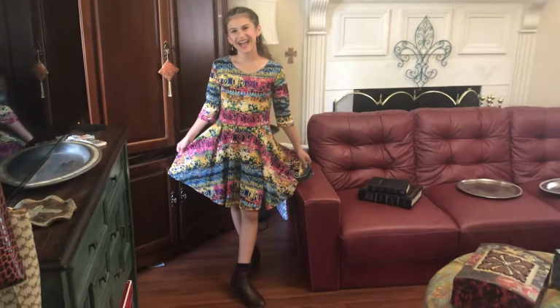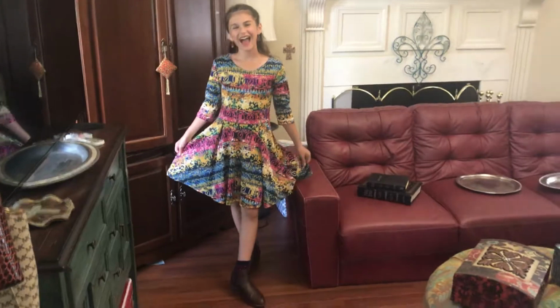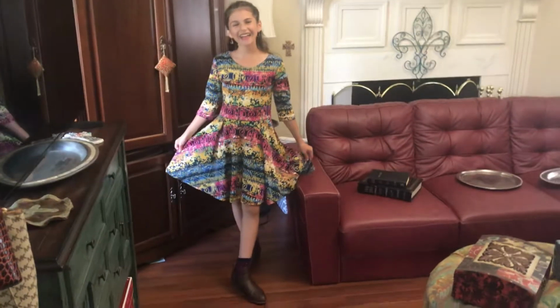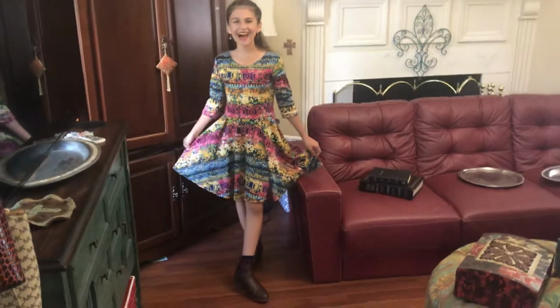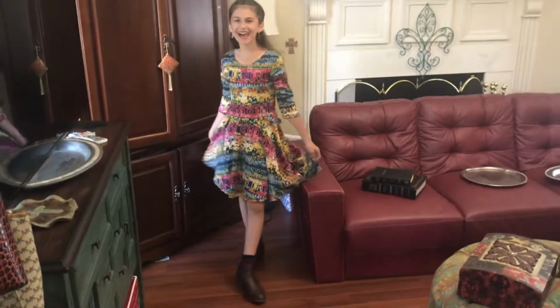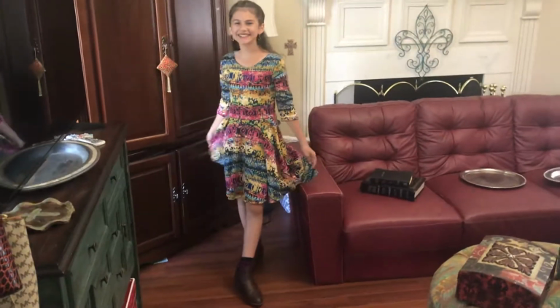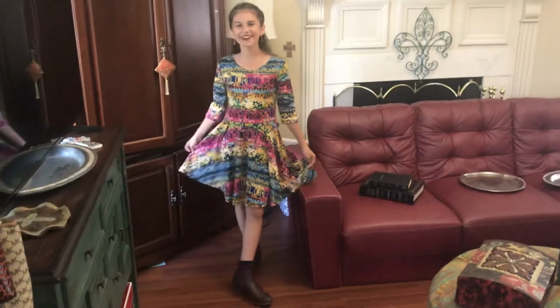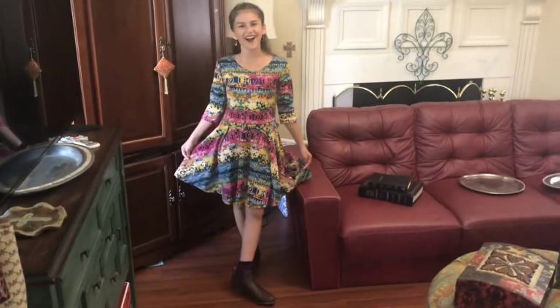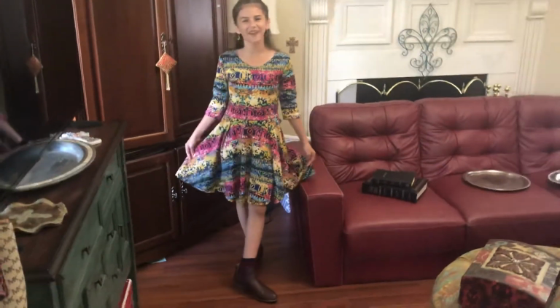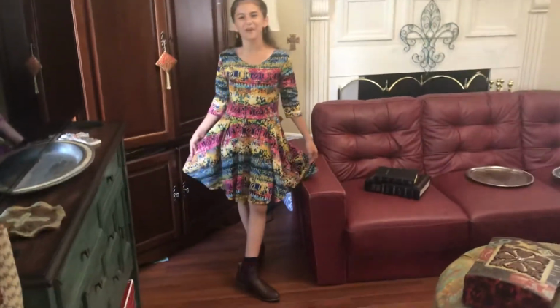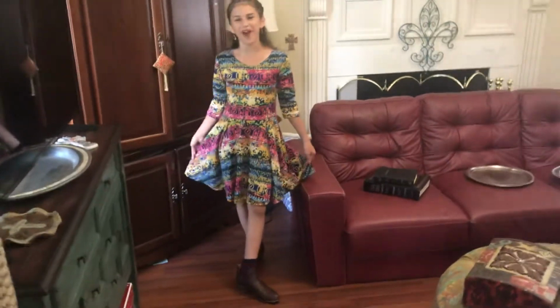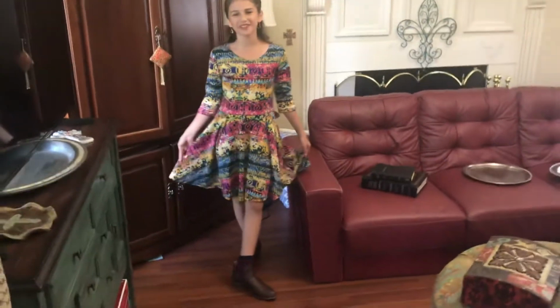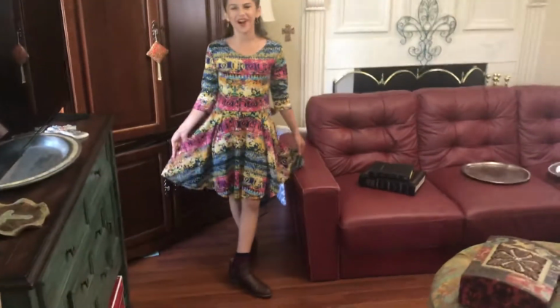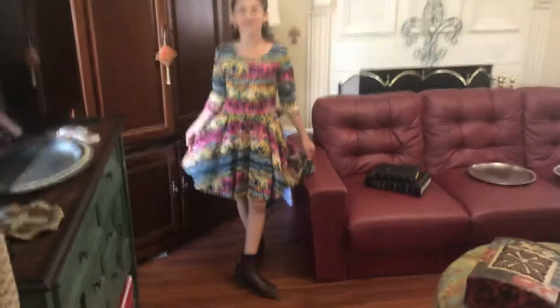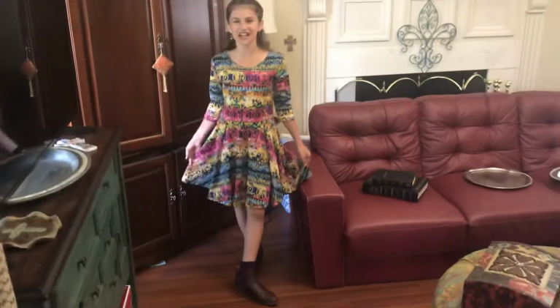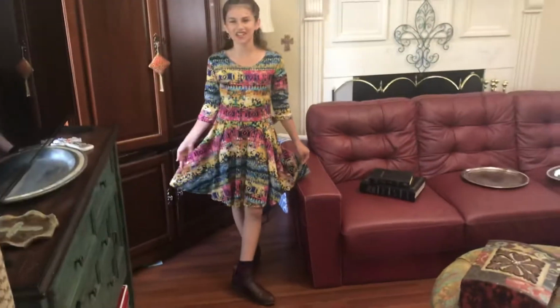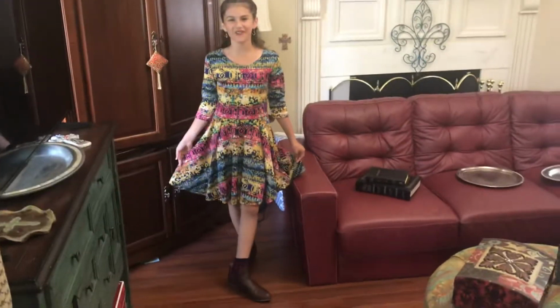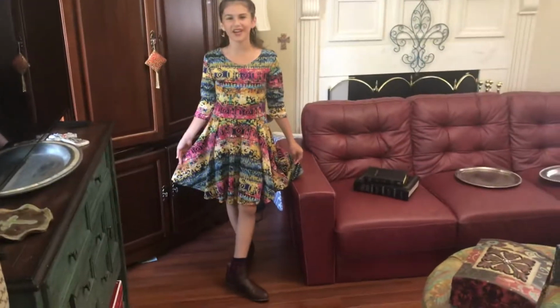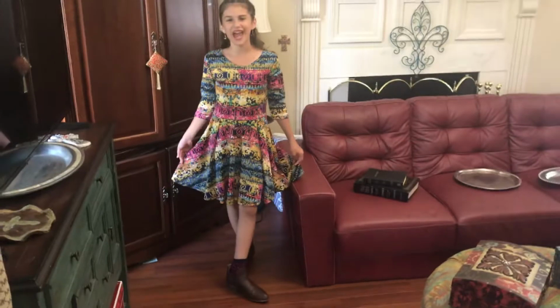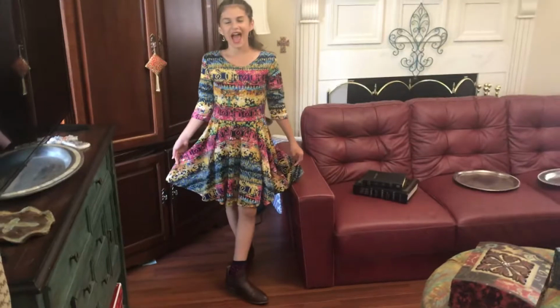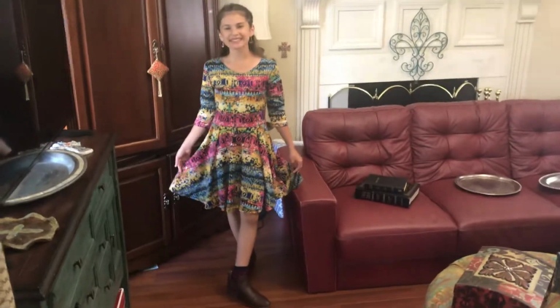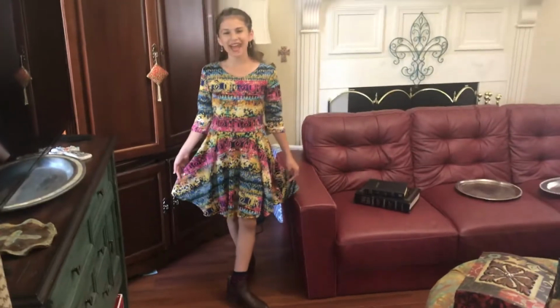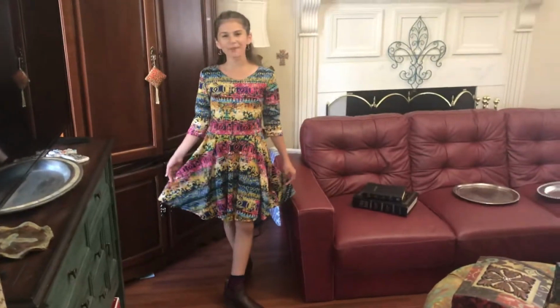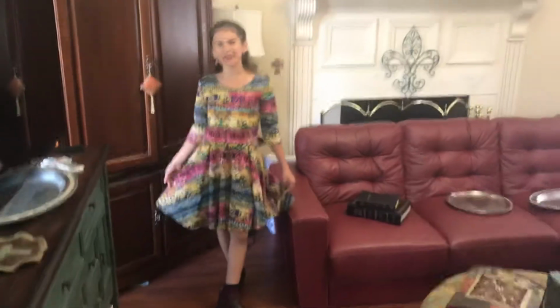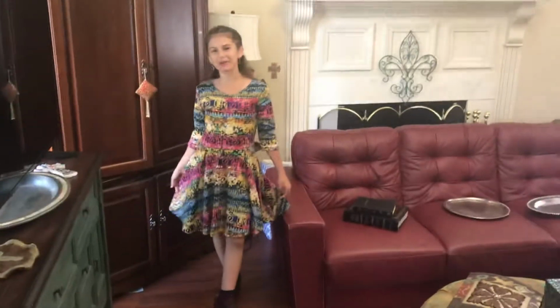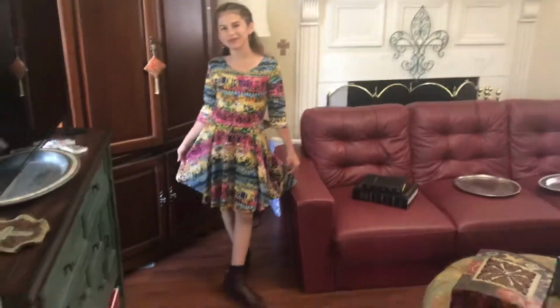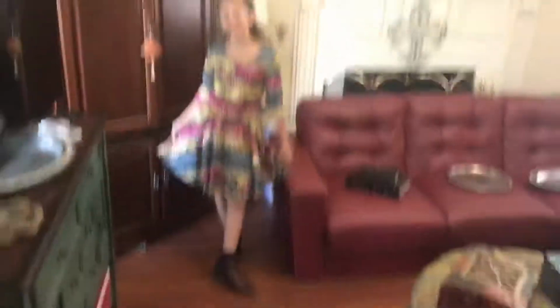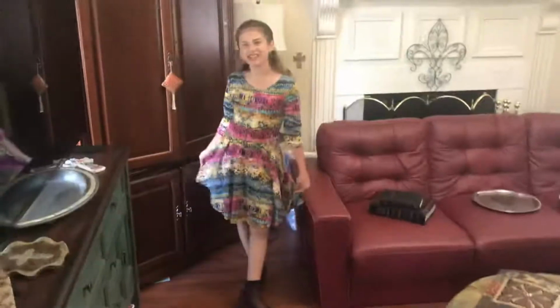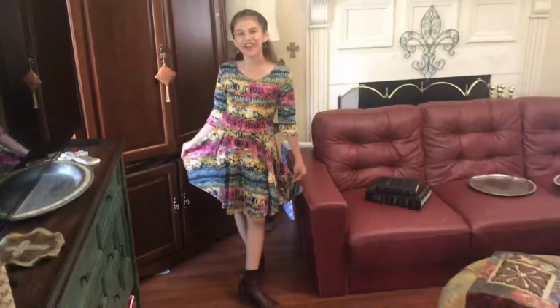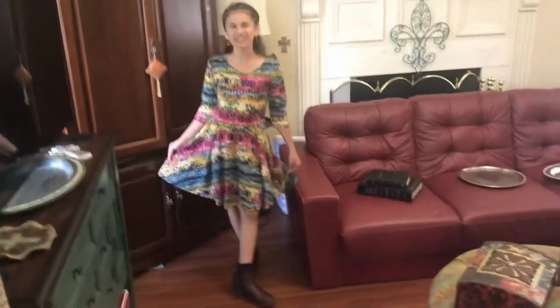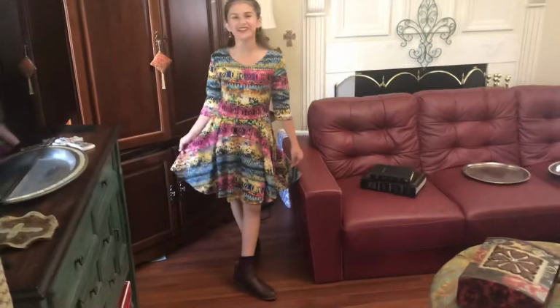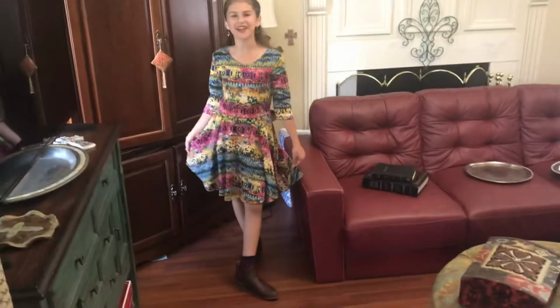Hi guys, it's Anna from Anna's Dolls Fashion and Fun, and today I'm going to be doing a fashion video.